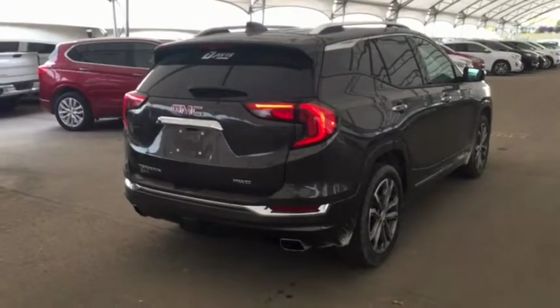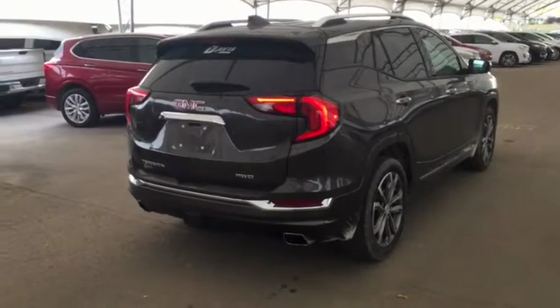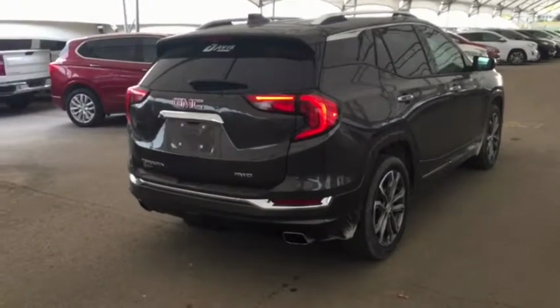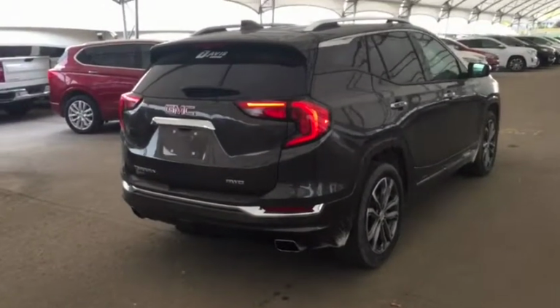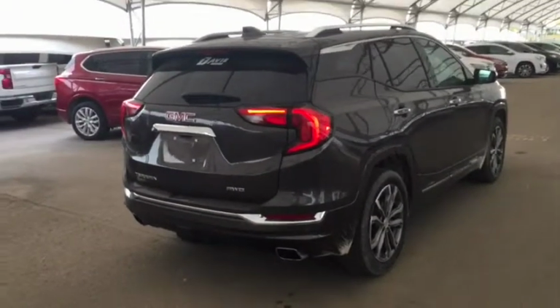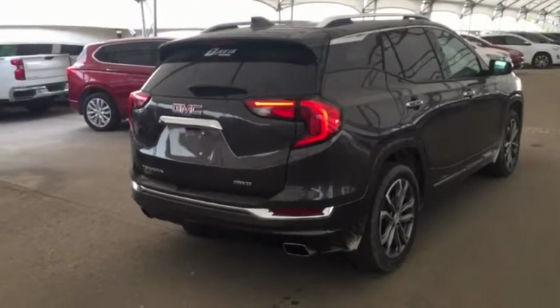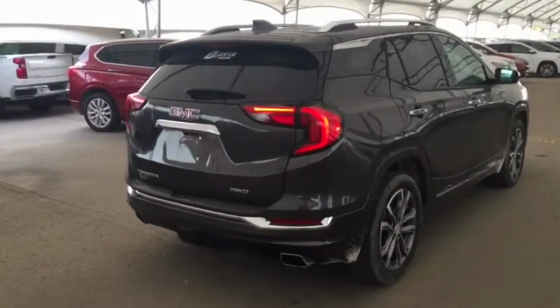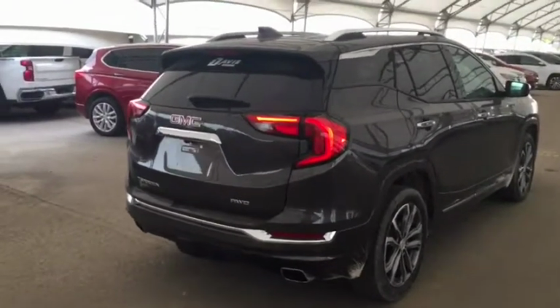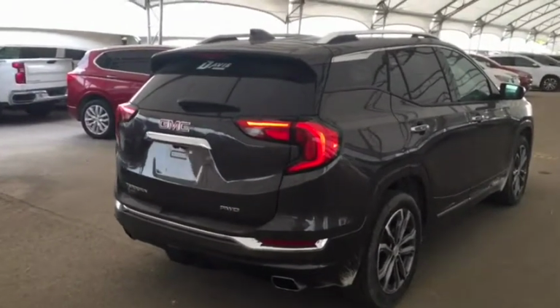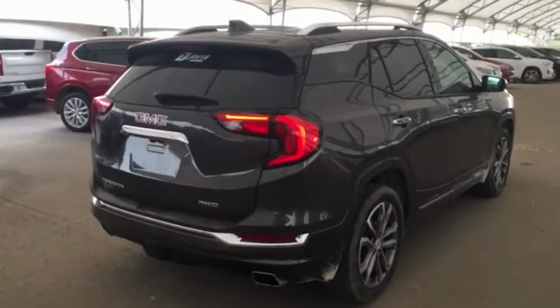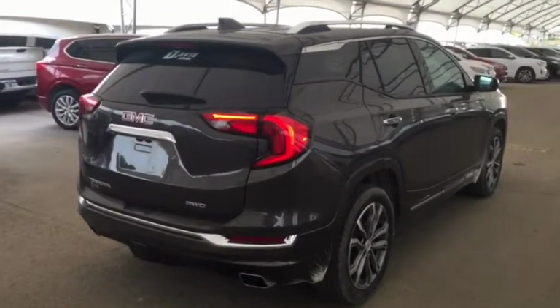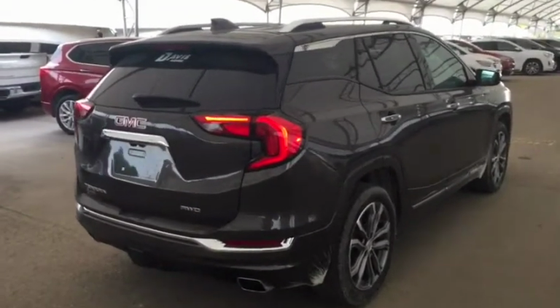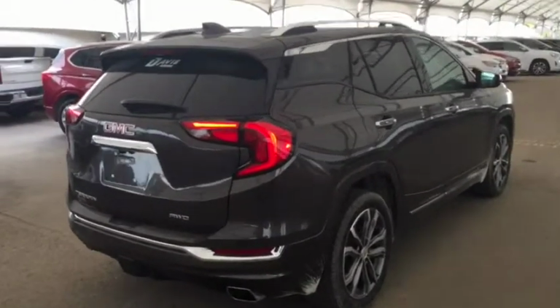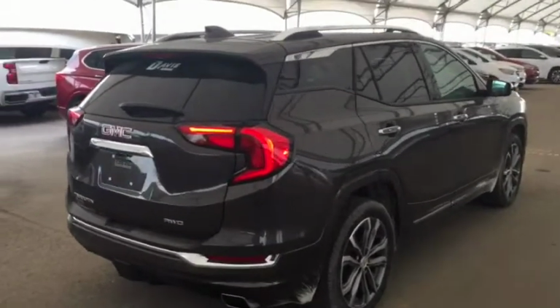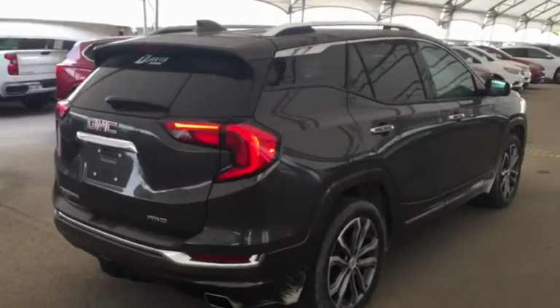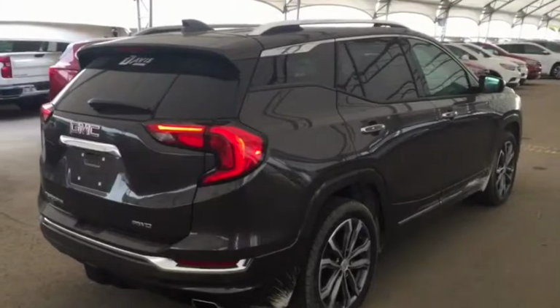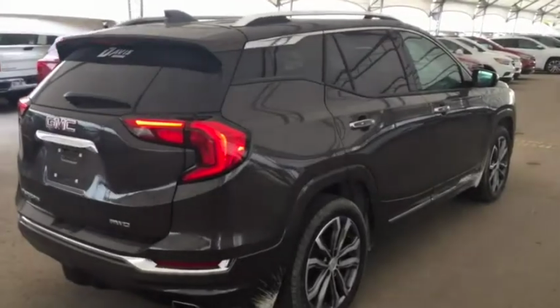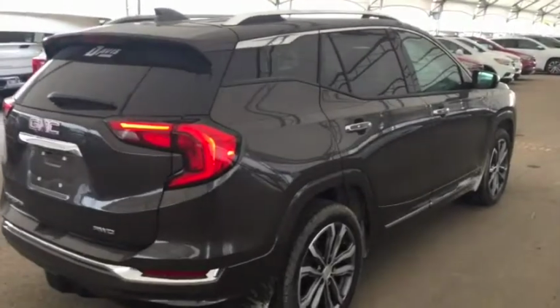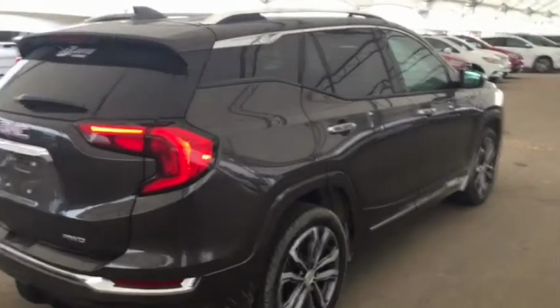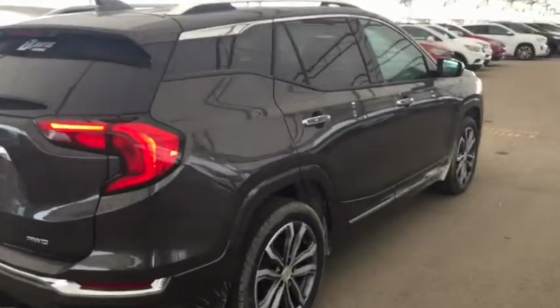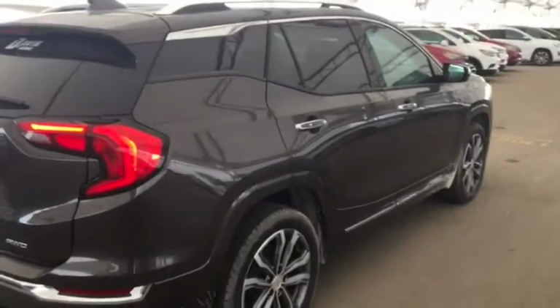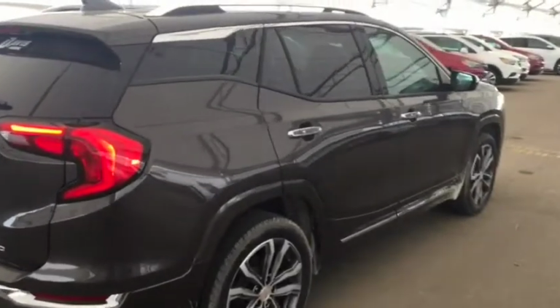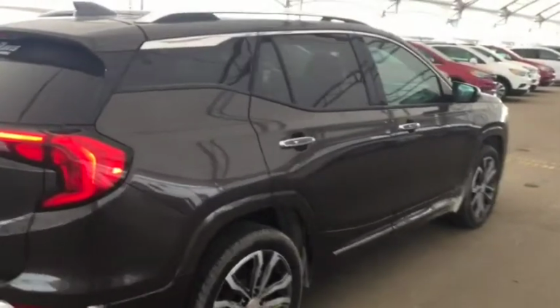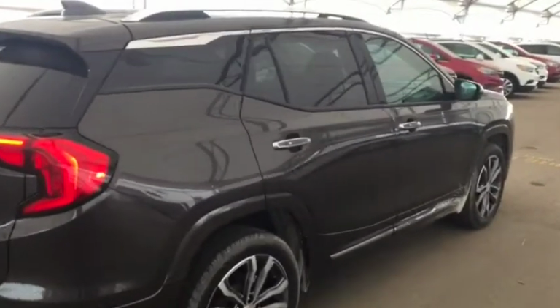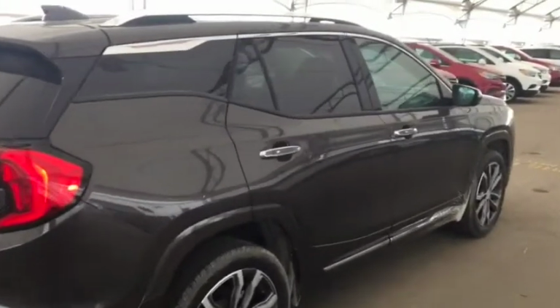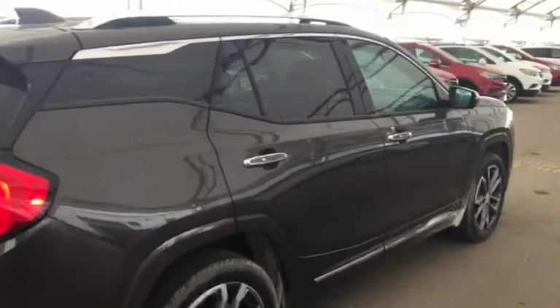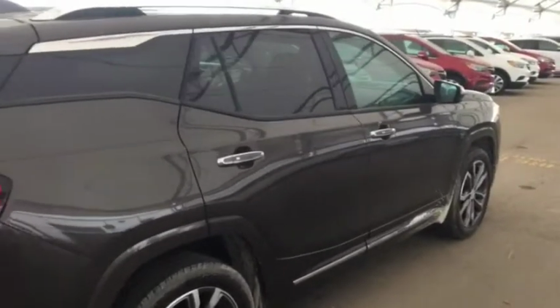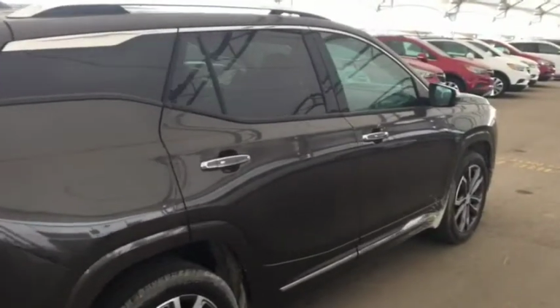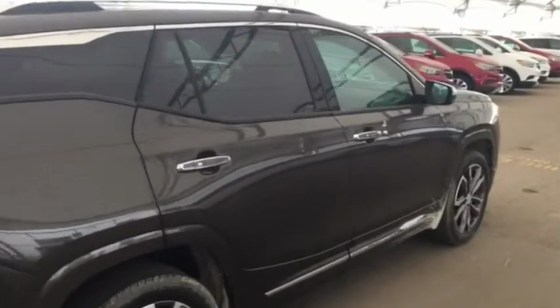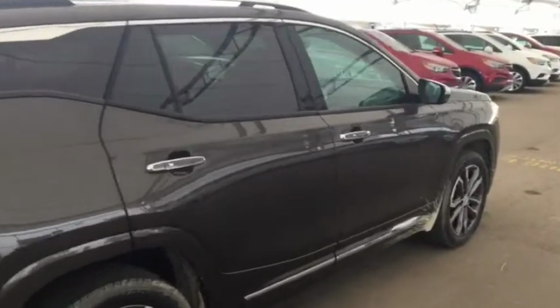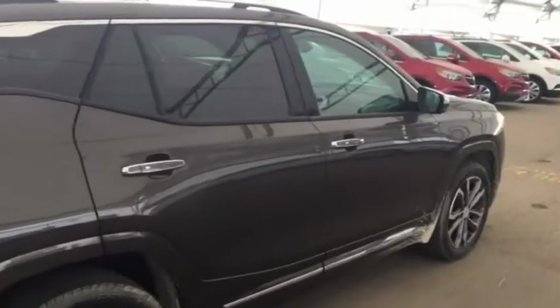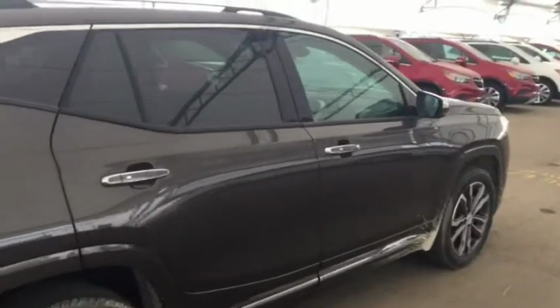So don't miss out on your brand new SUV. Hurry into Davis Chevrolet and book a test drive with one of our product specialists today.